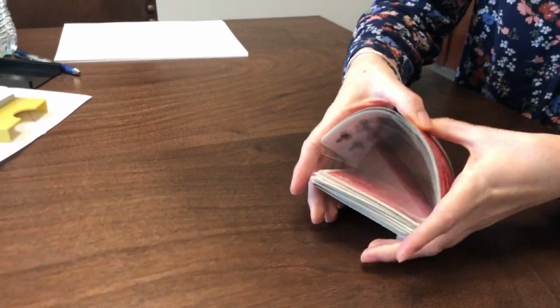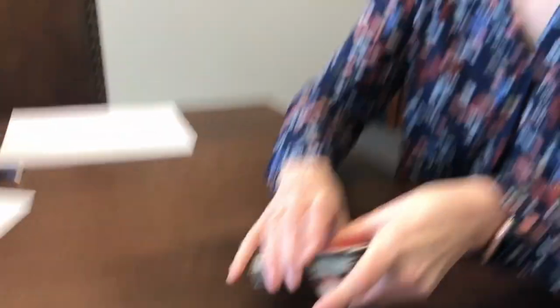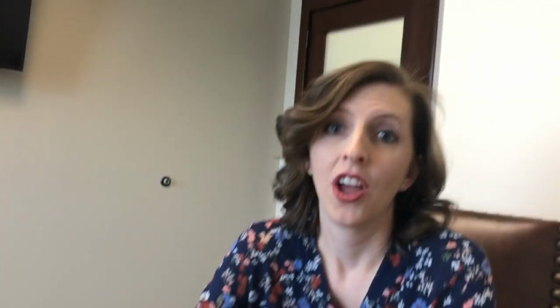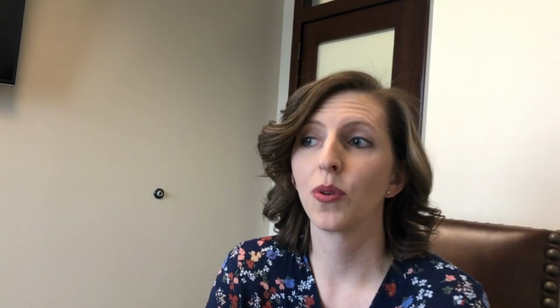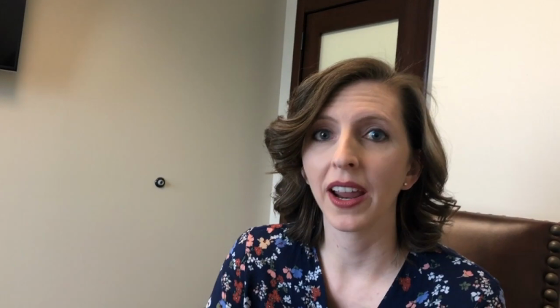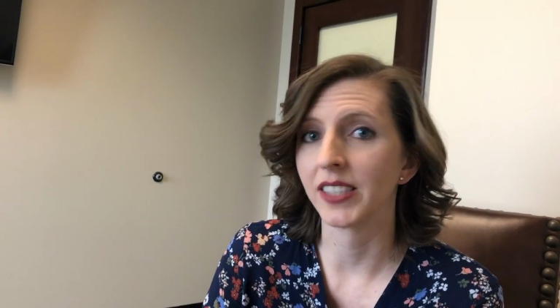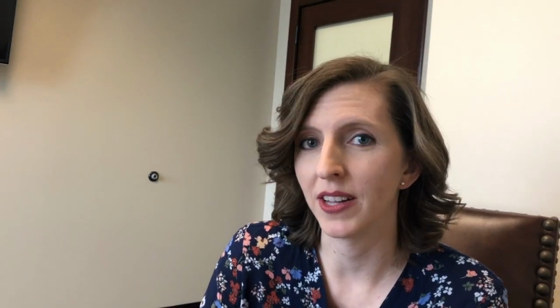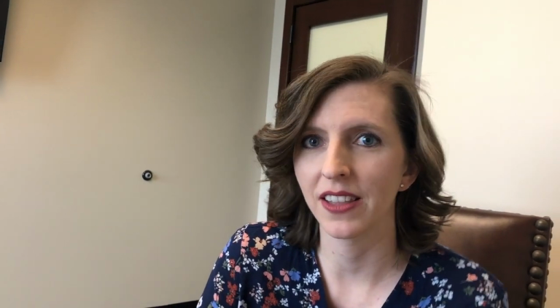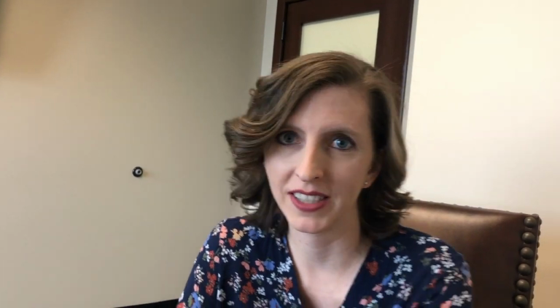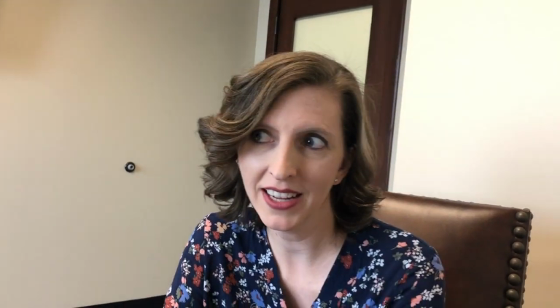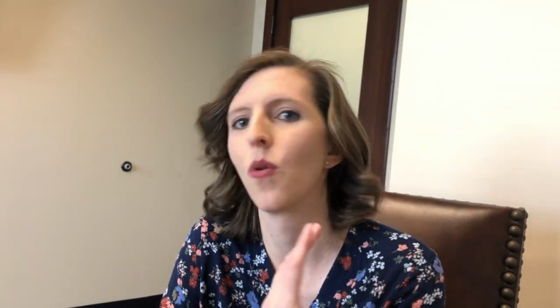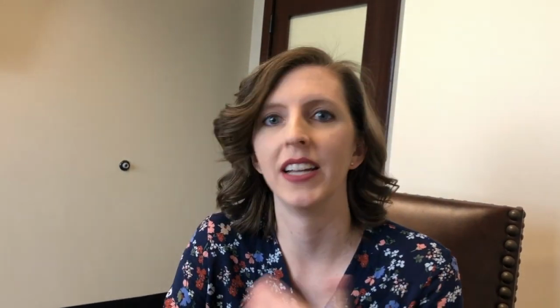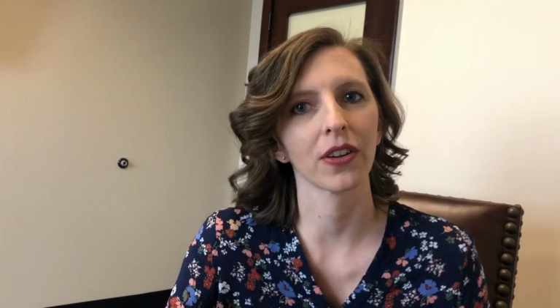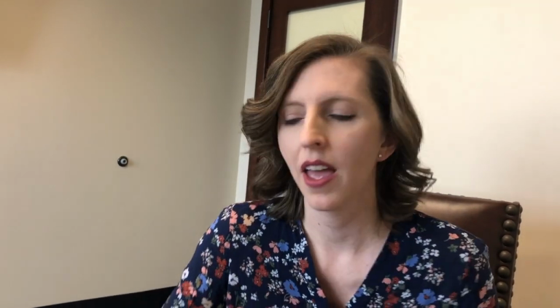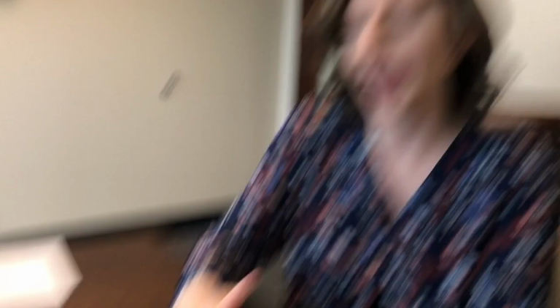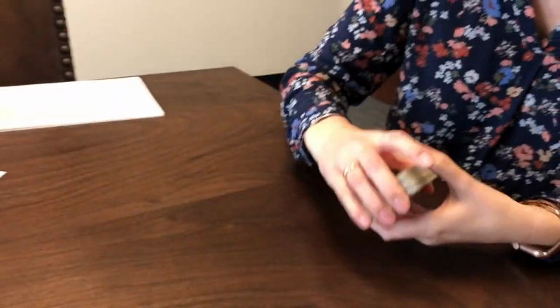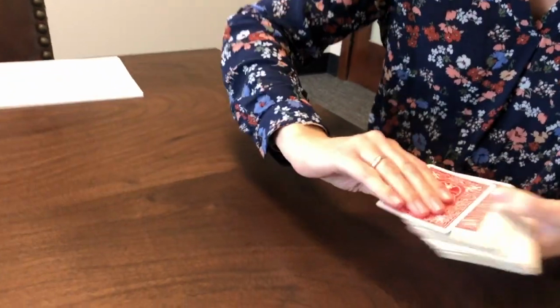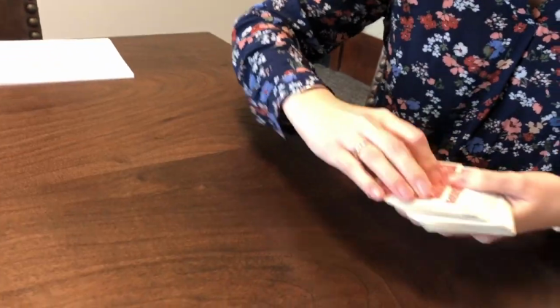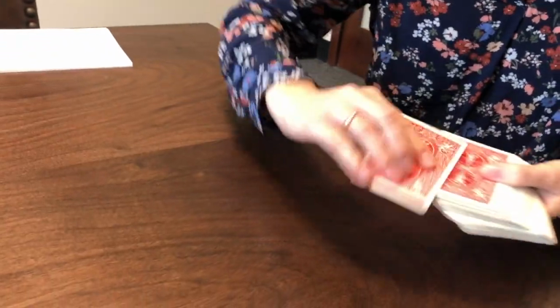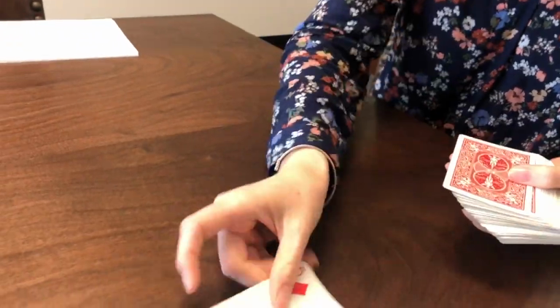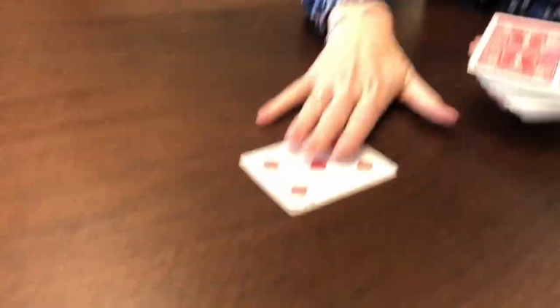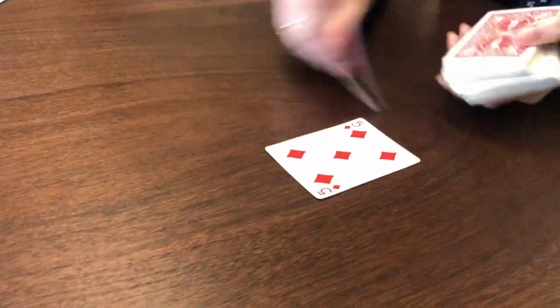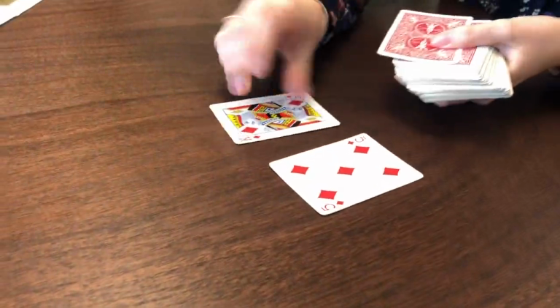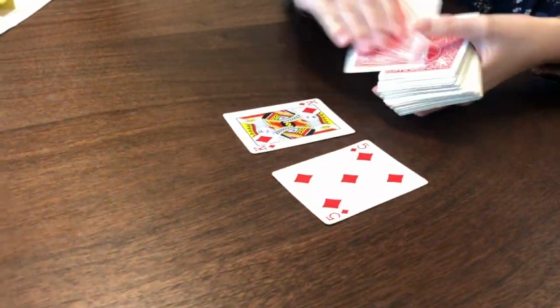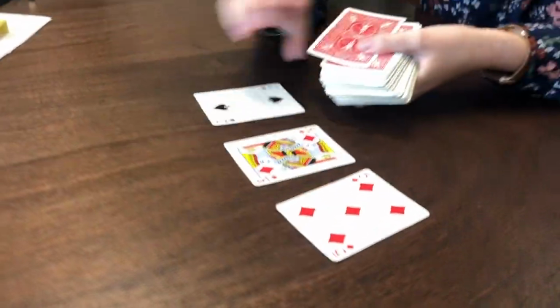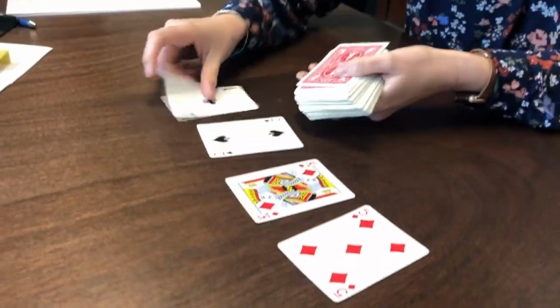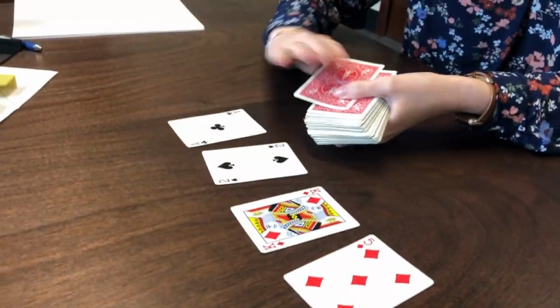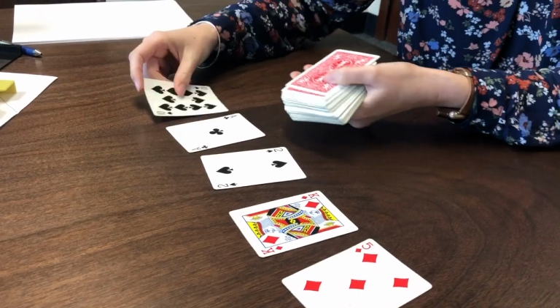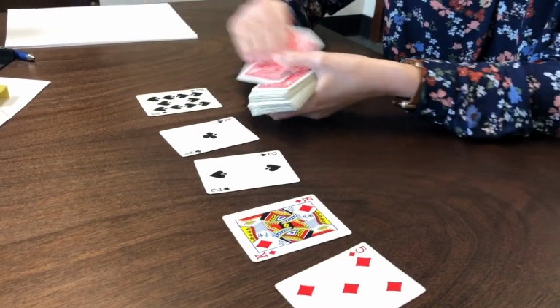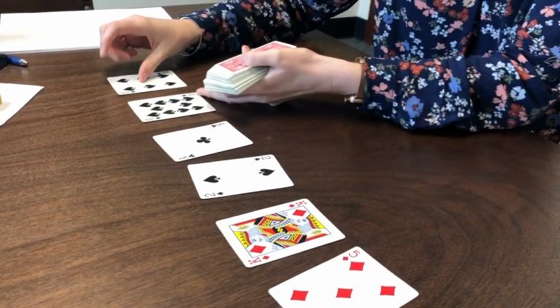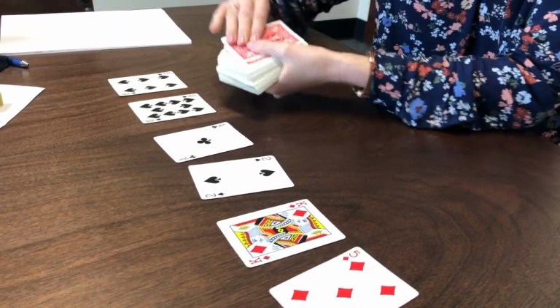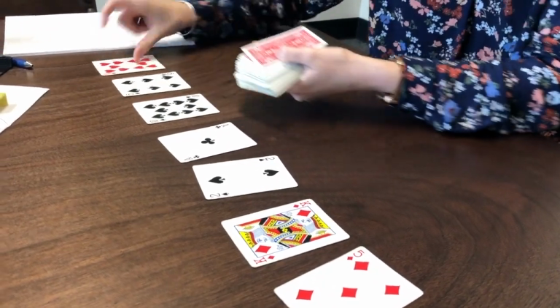So we're doing a type of solitaire — it's either called Decades or 10-20-30. What I'm going to do is lay out the cards. I'm going to start with seven columns.